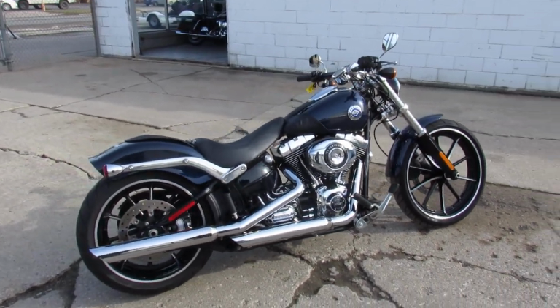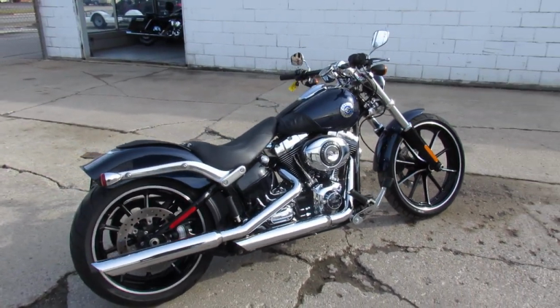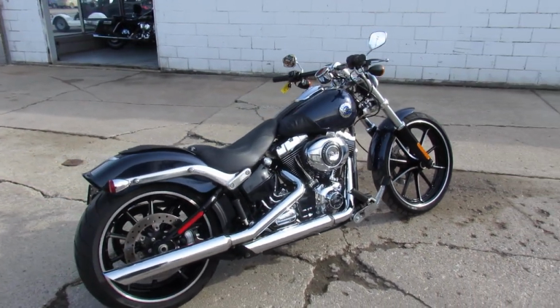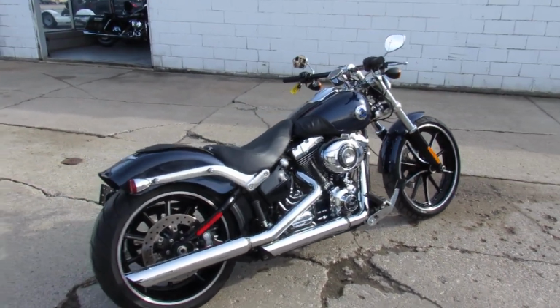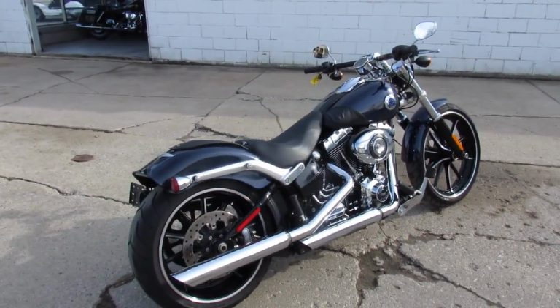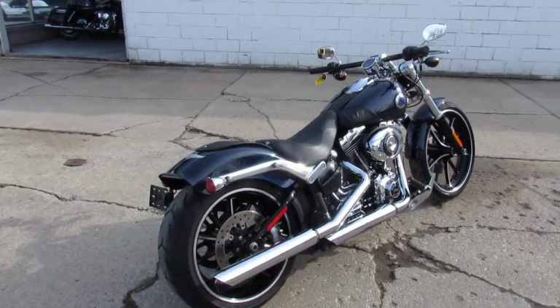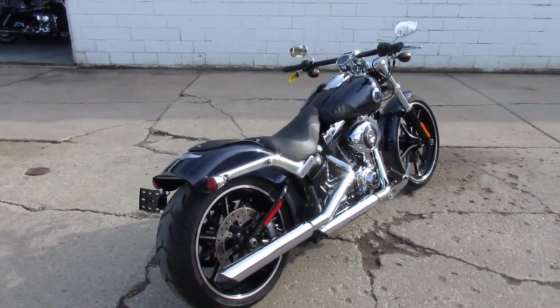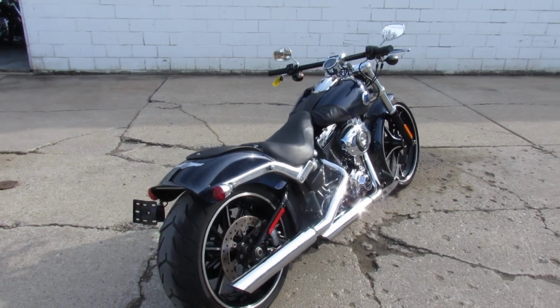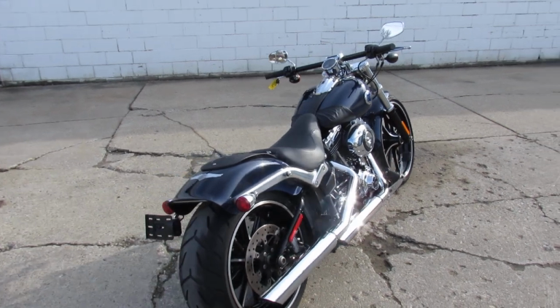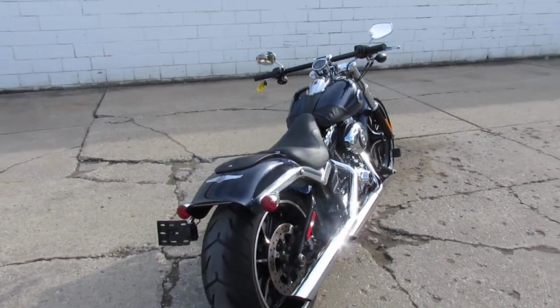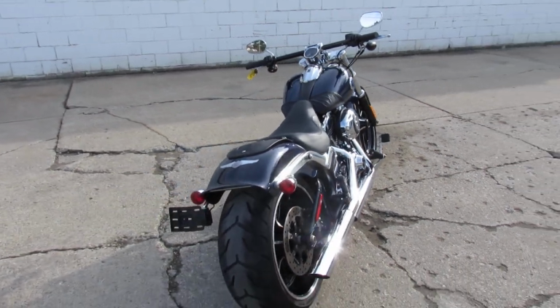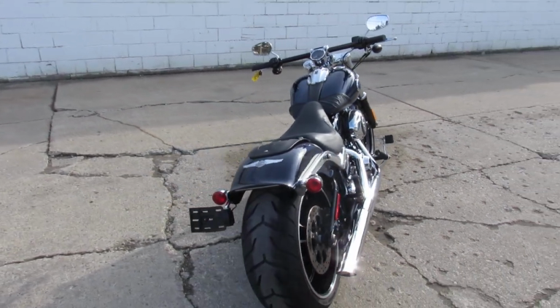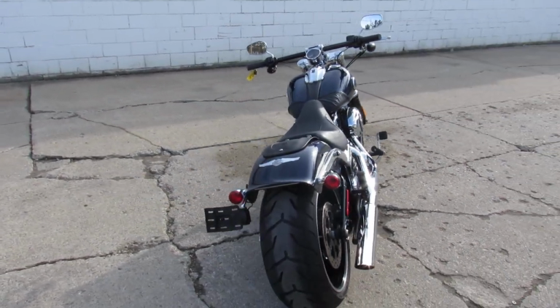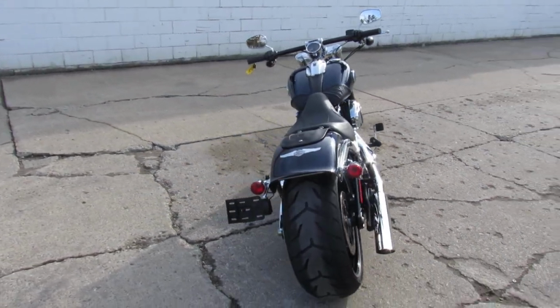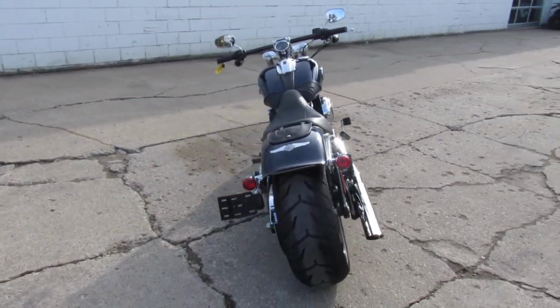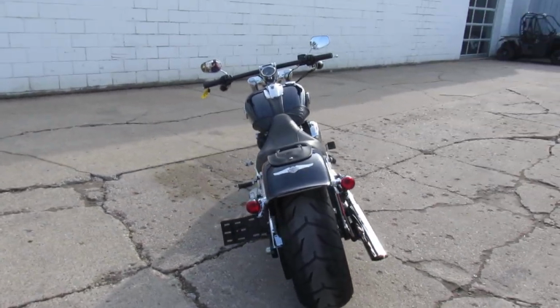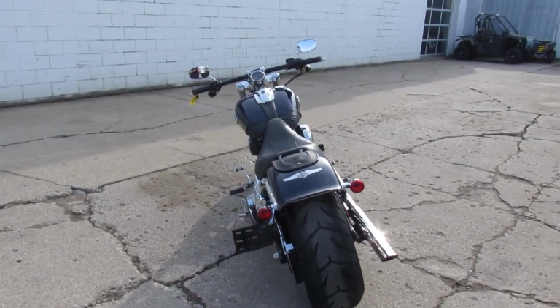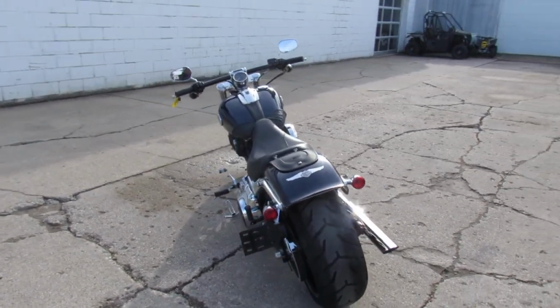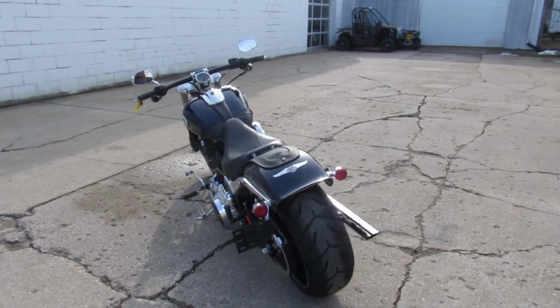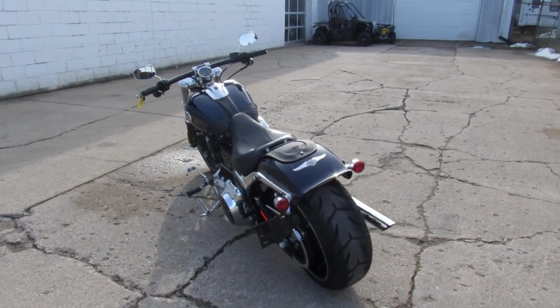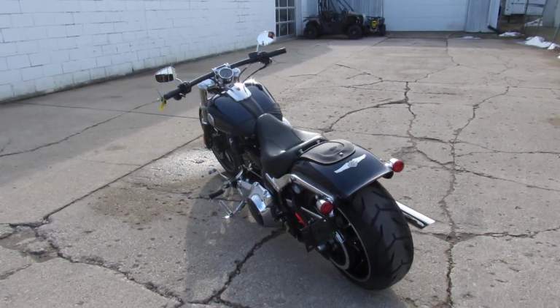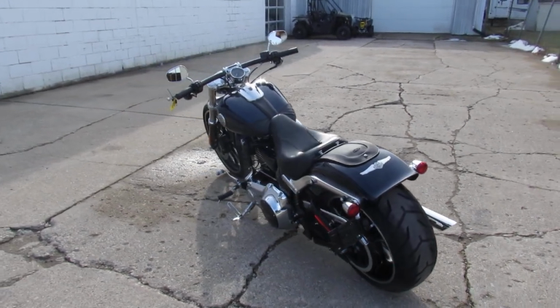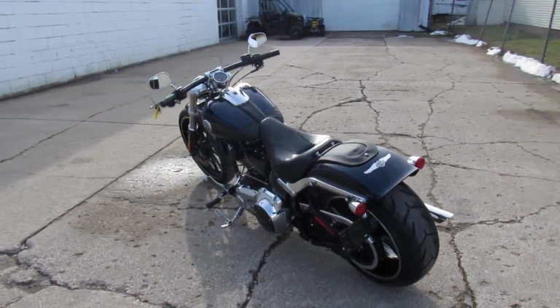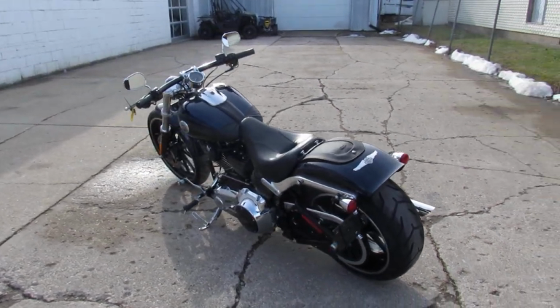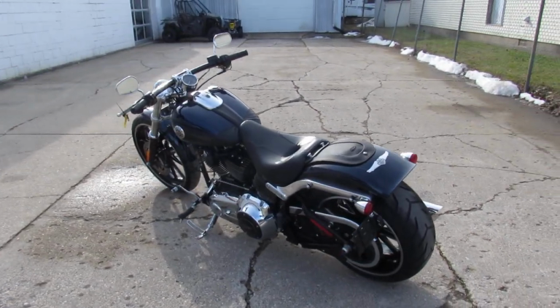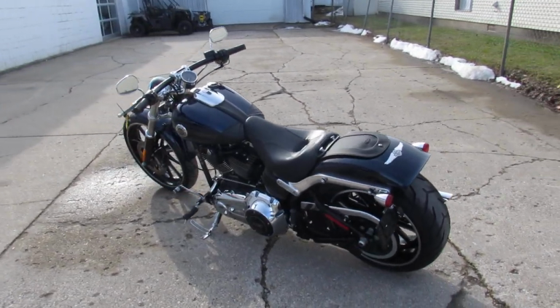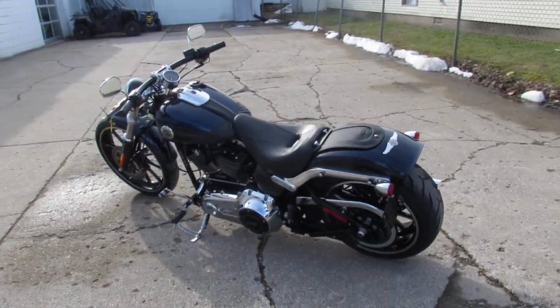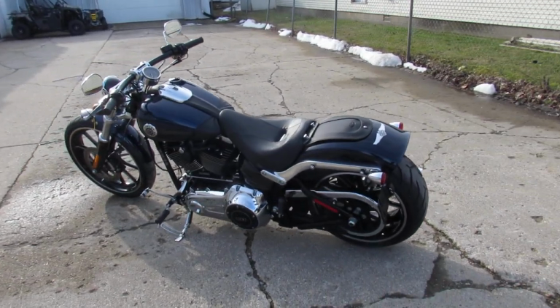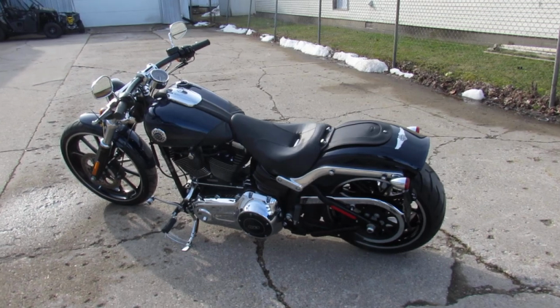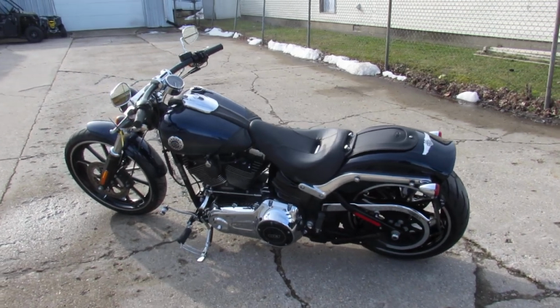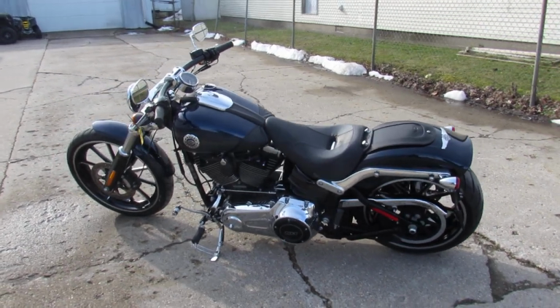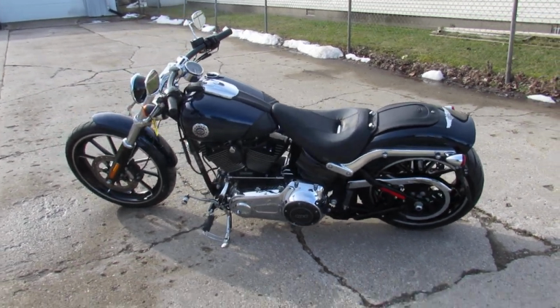Why buy new? 2013 Breakout, only 6,390 miles. Guaranteed financing, leasing programs, layaway programs — your trades are always welcome. Give us a call, we'll get it done: 810-648-9500.